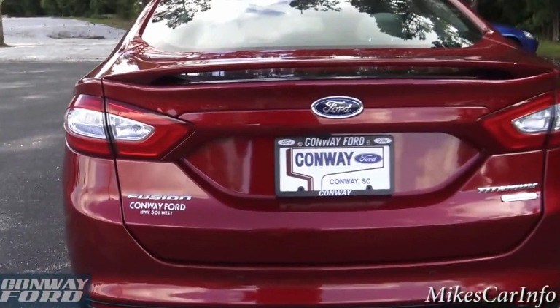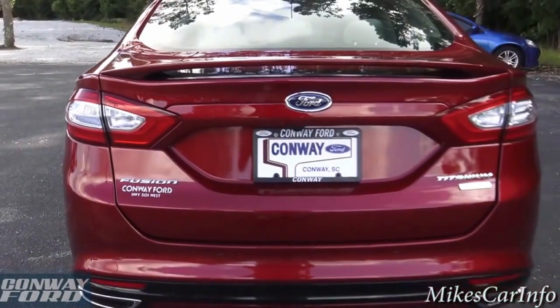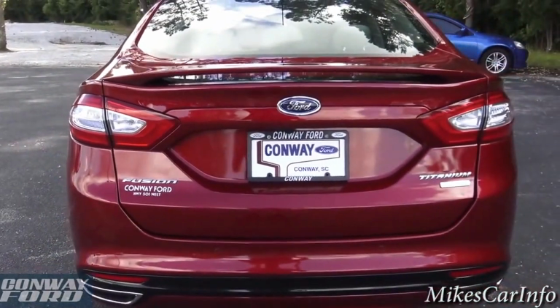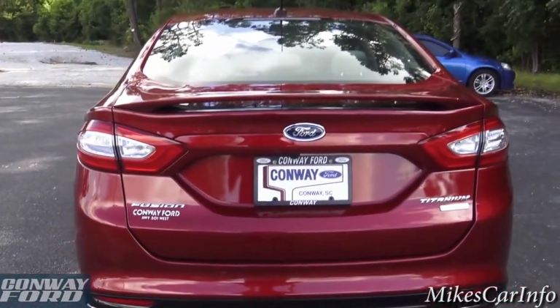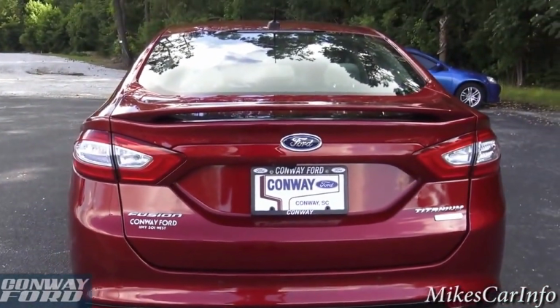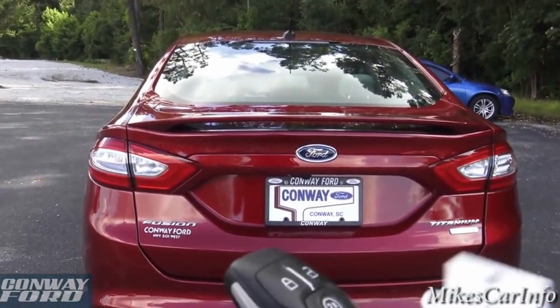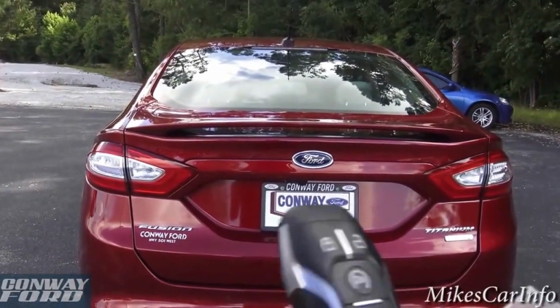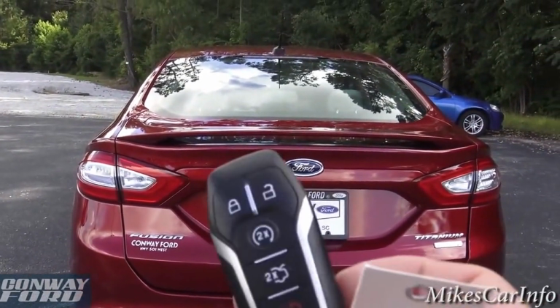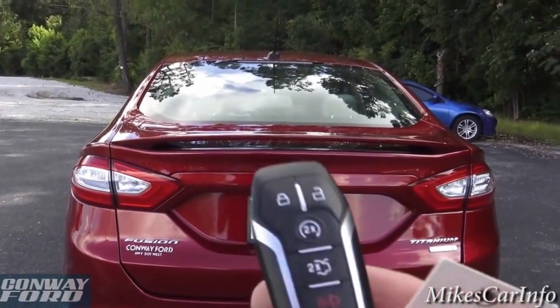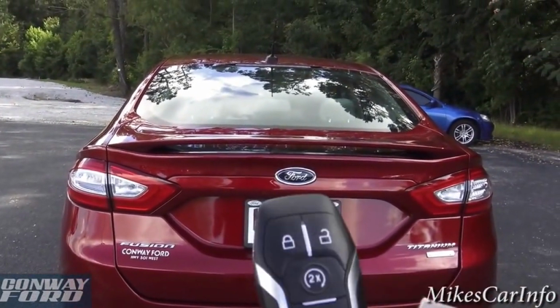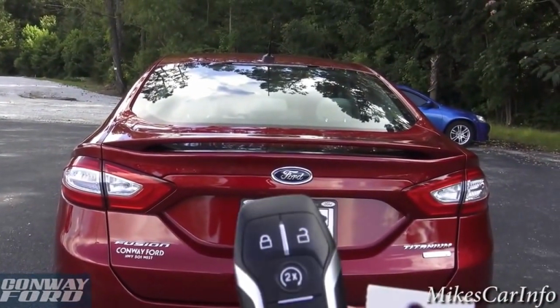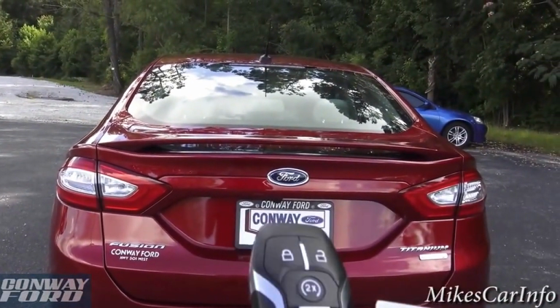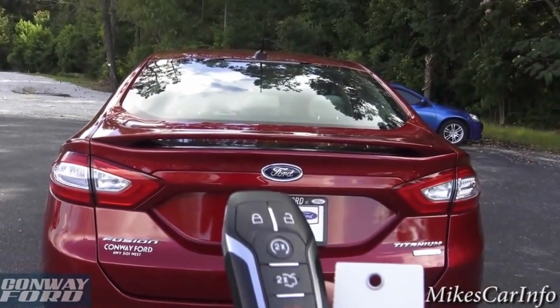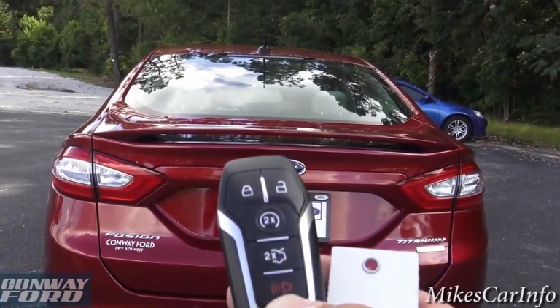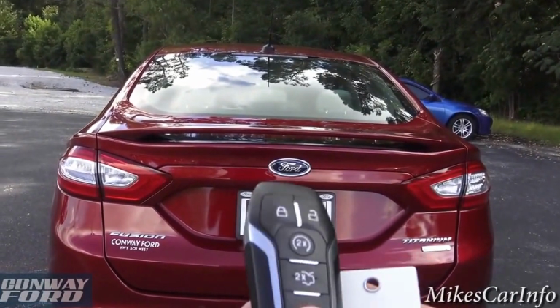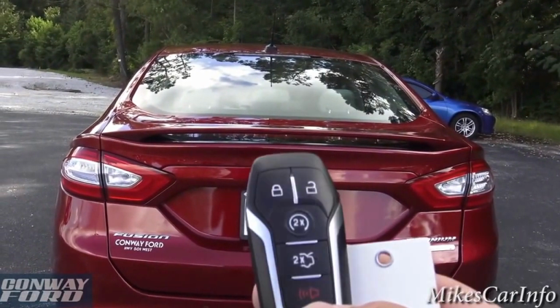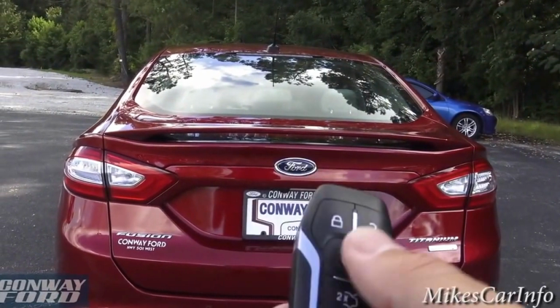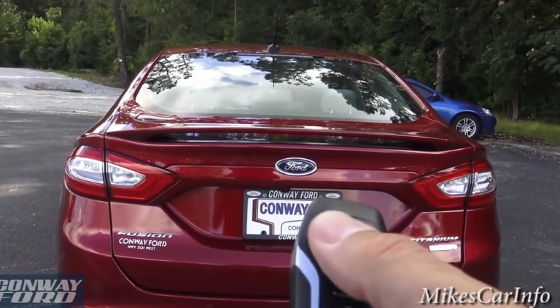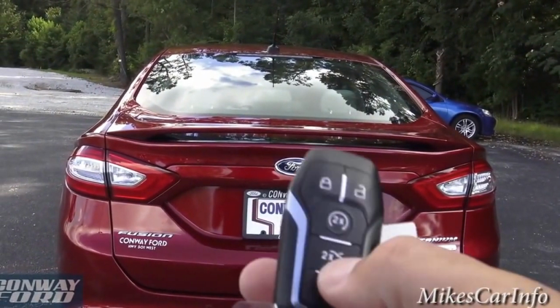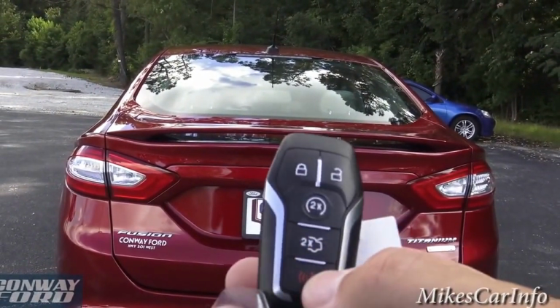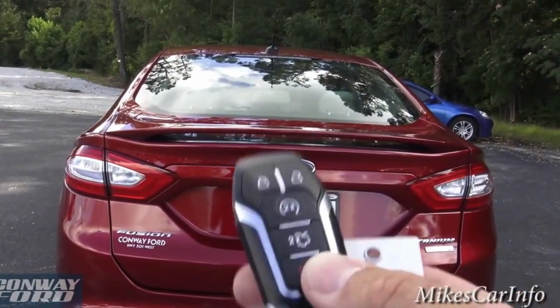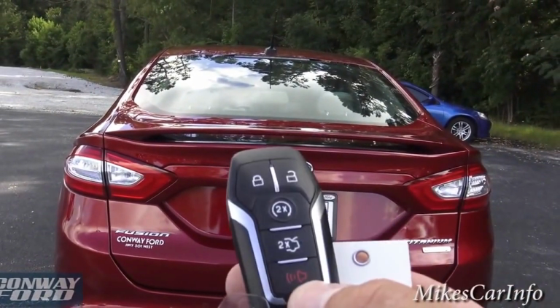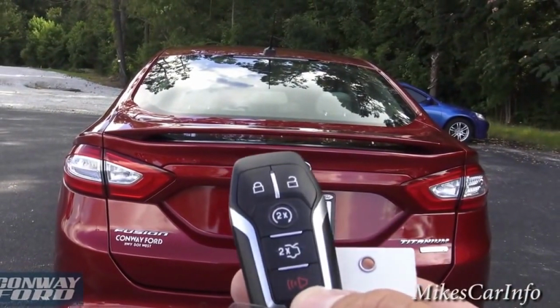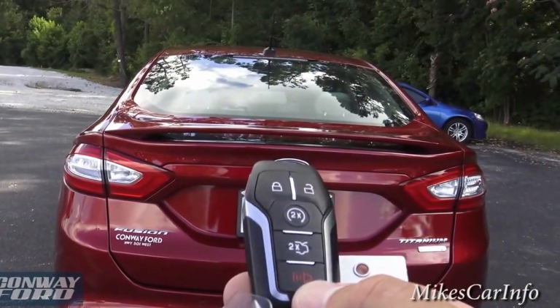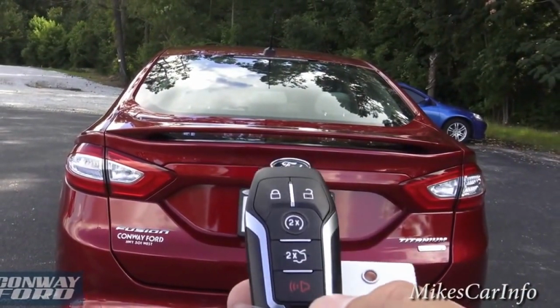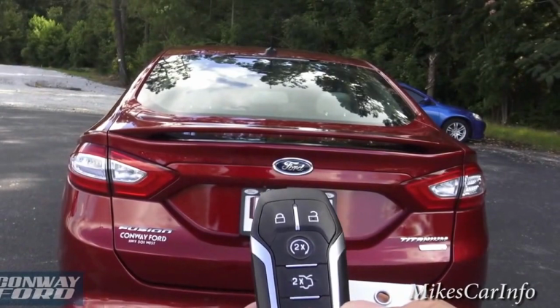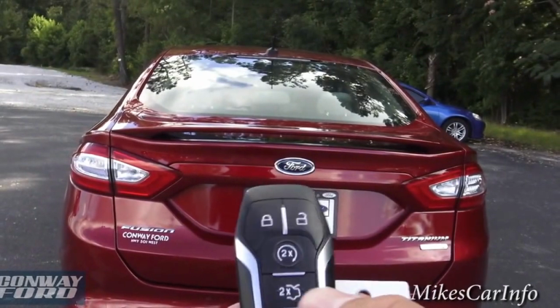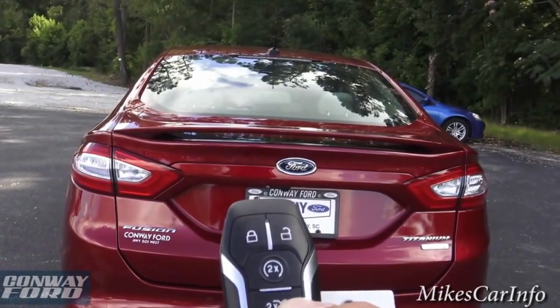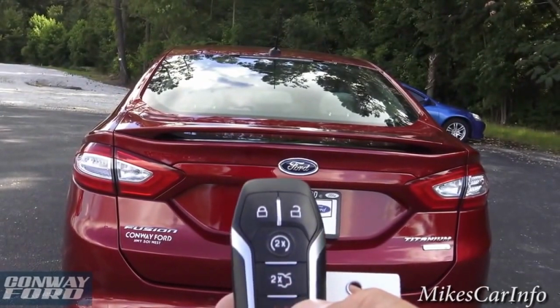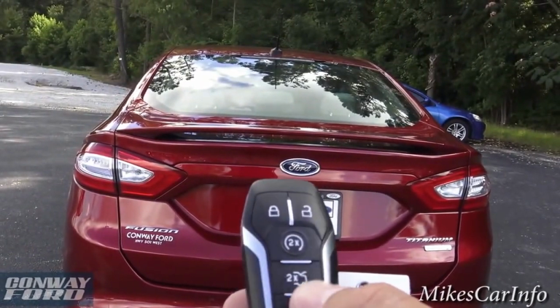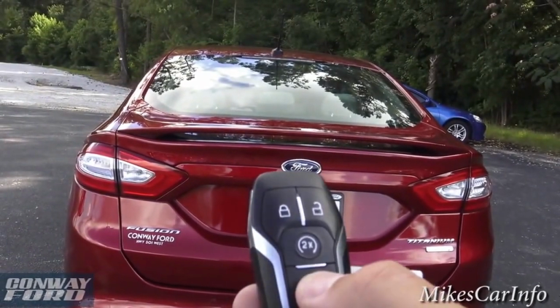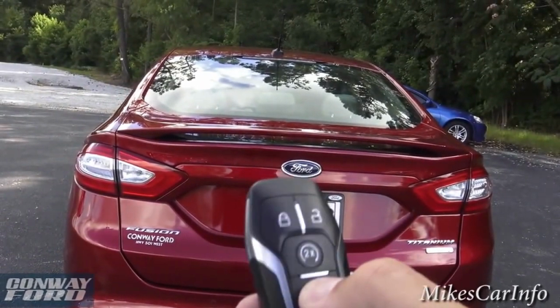Here's the key — it does have remote start, which I already started, and it also has lock and unlock for the doors. This is a proximity key, which I'll show you in a second. To open up the trunk, you just push this button twice and it pops up.